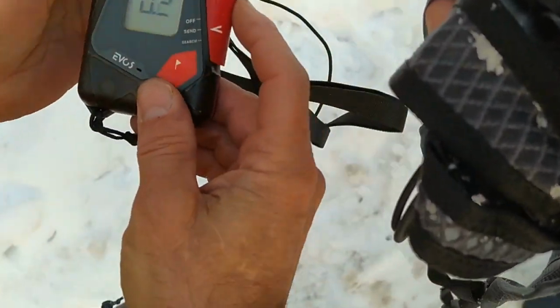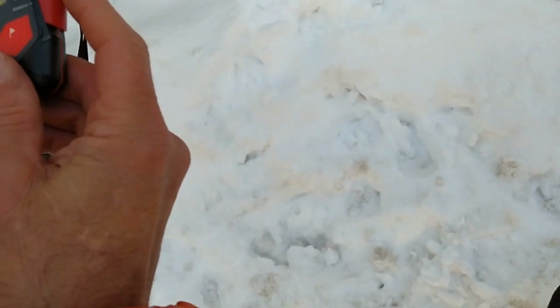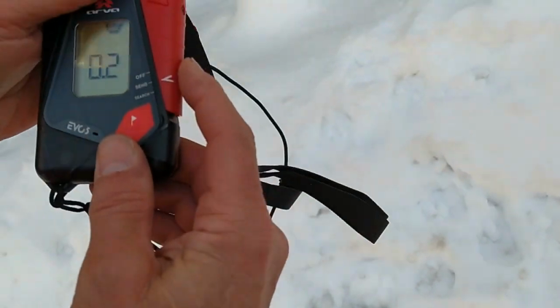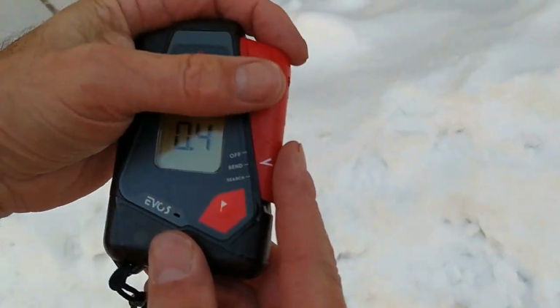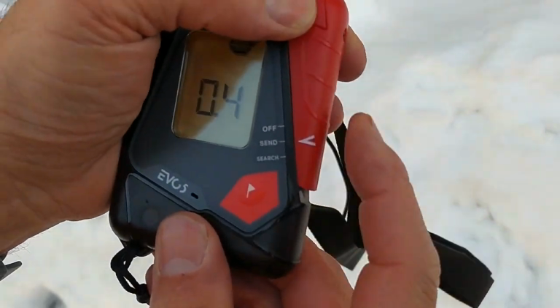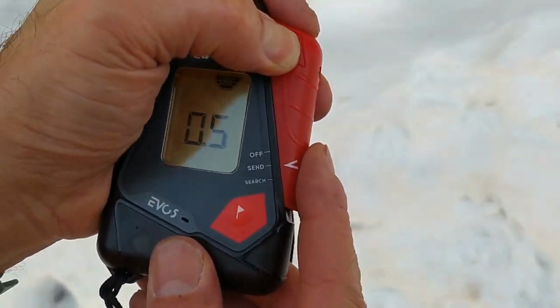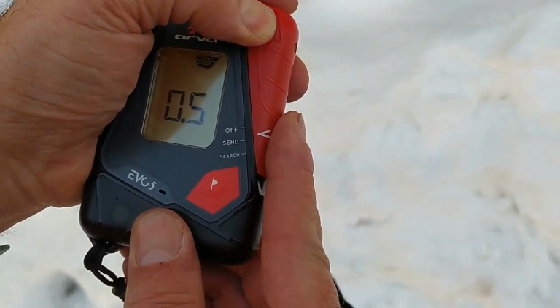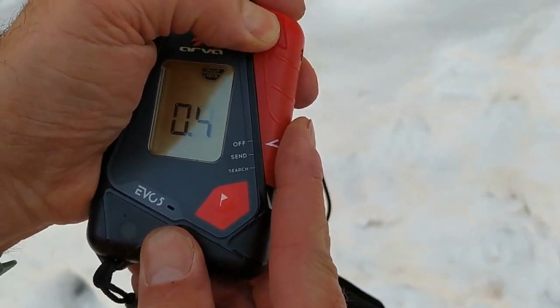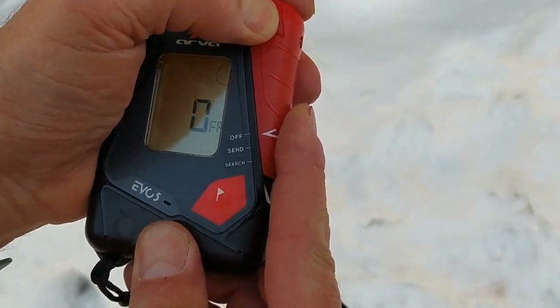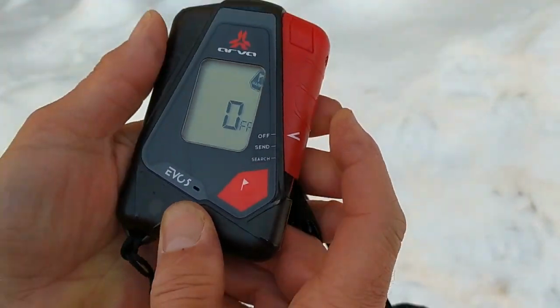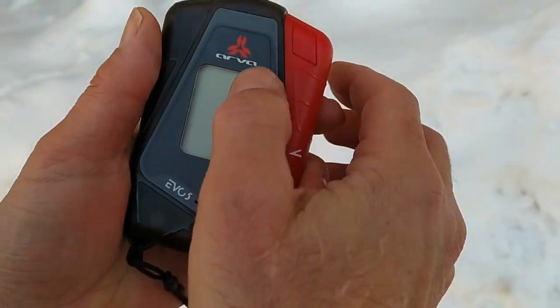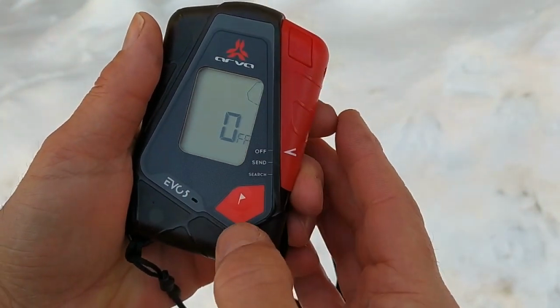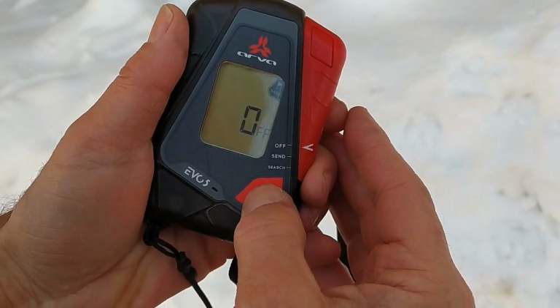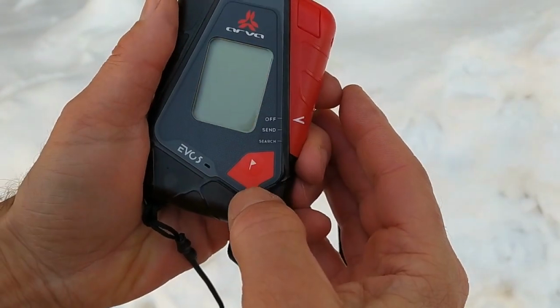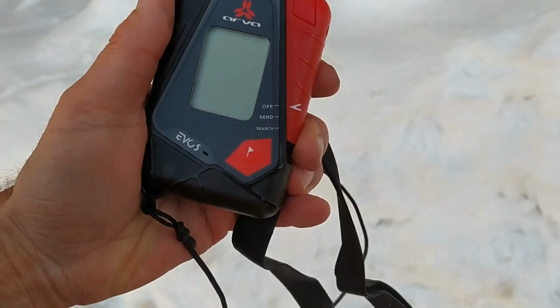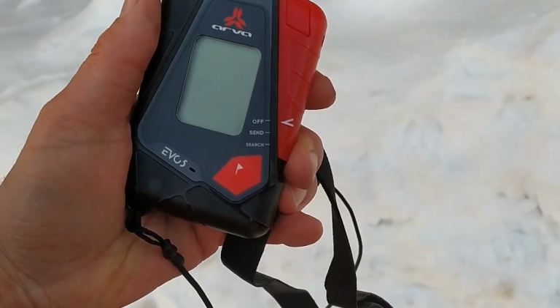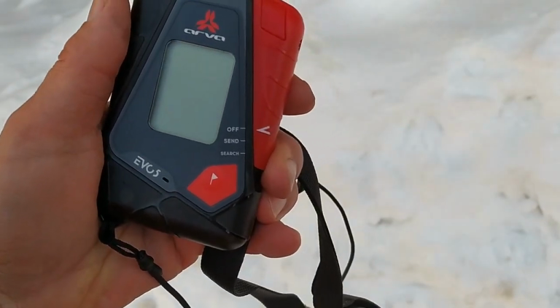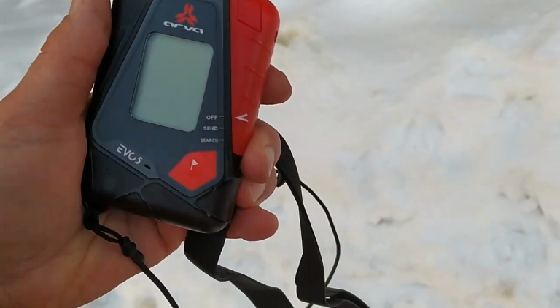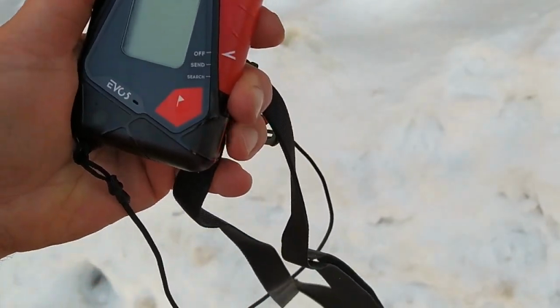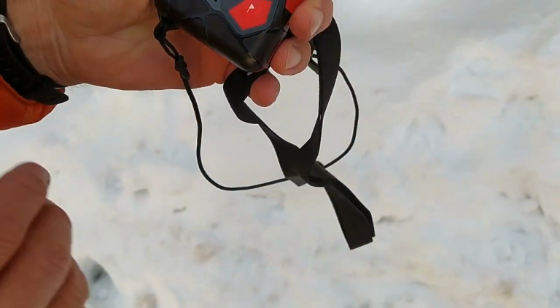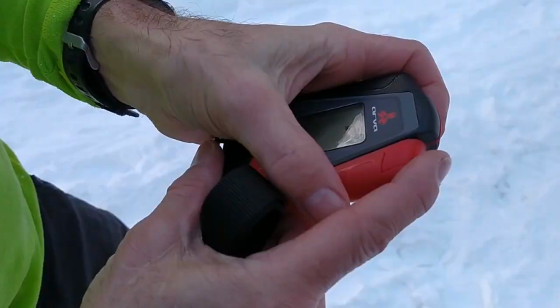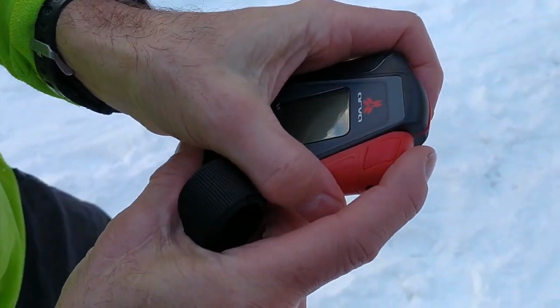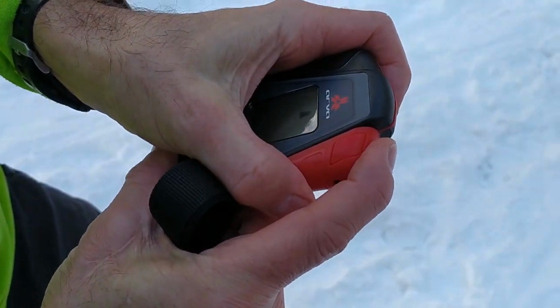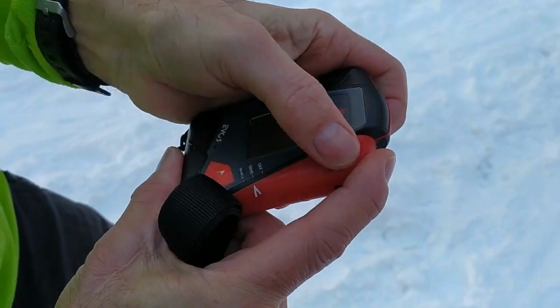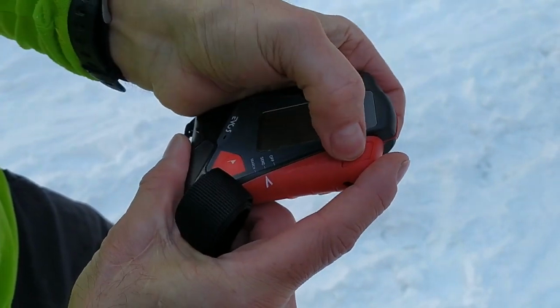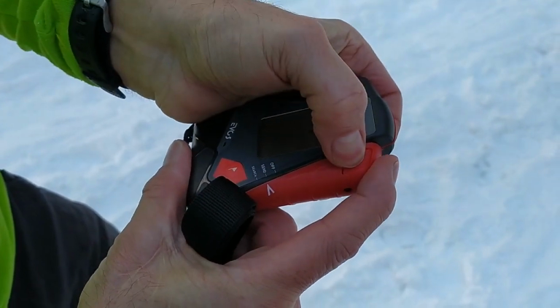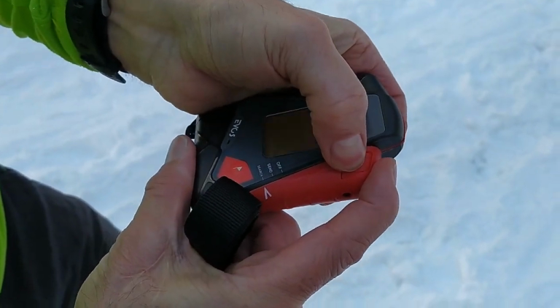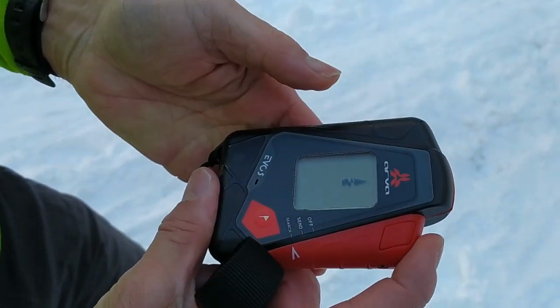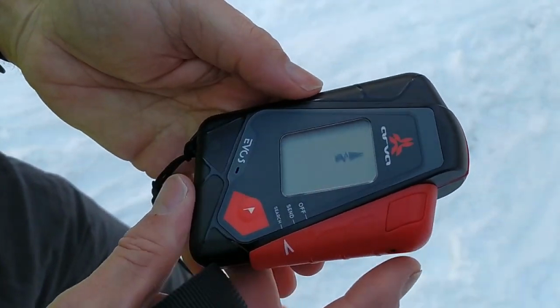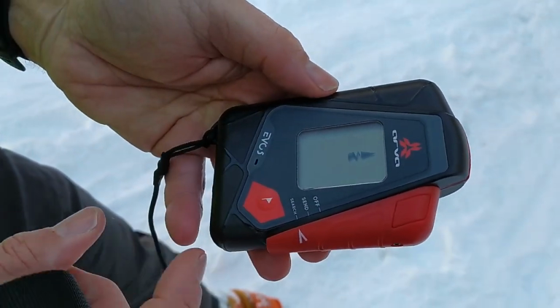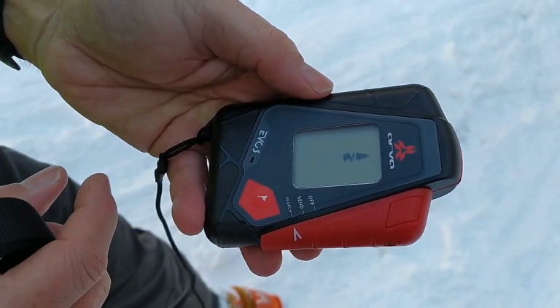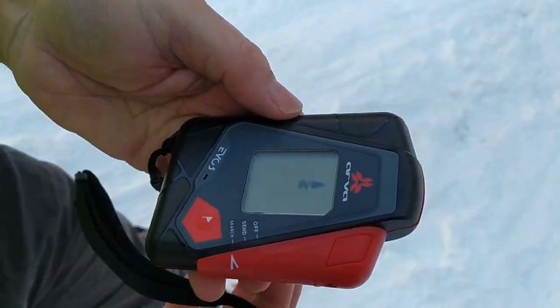To turn the beacon off, you slide to the off button and when it says 'check' you press off, so you have to do what it tells you. To search, you push this button down and slide across and we're now in search mode.